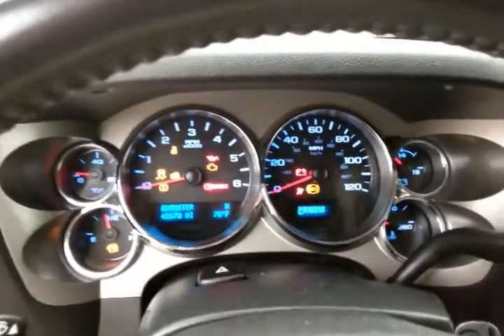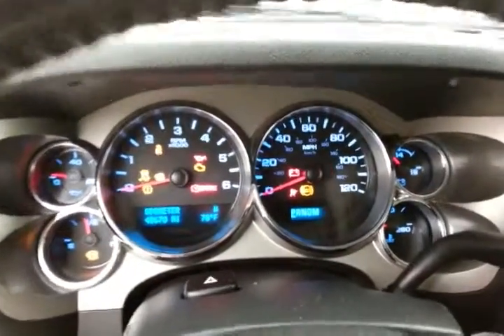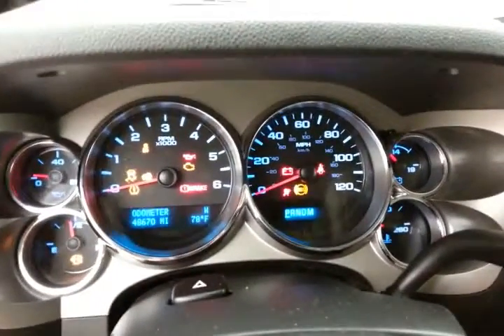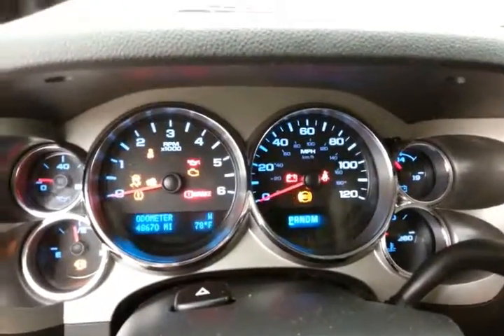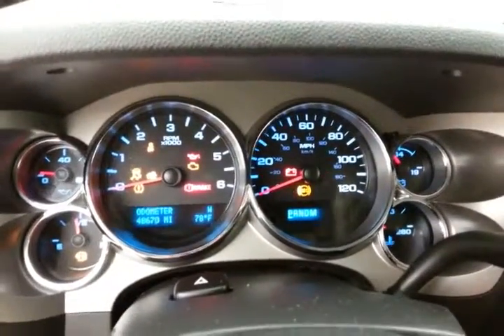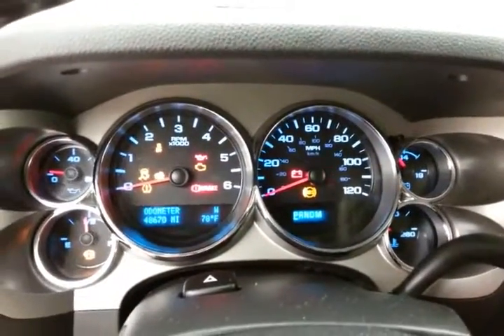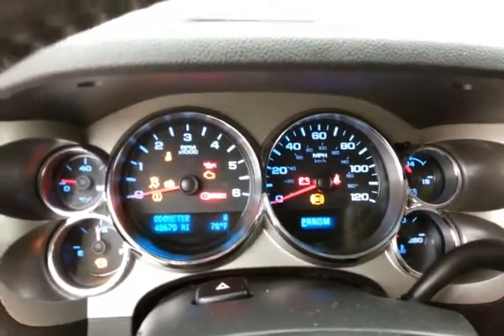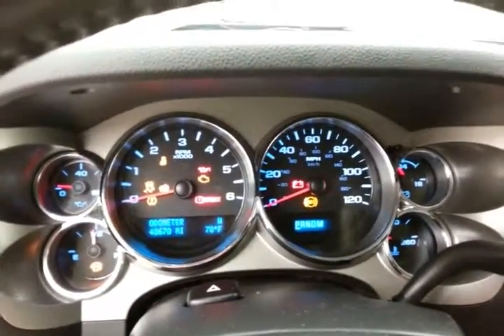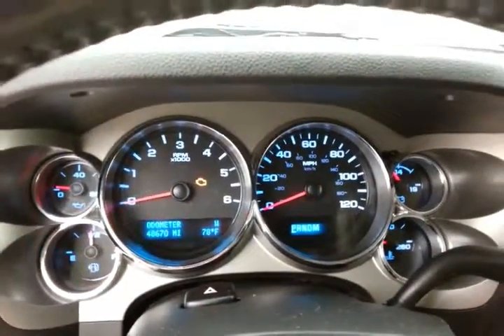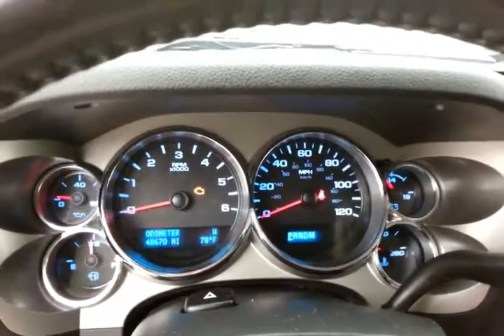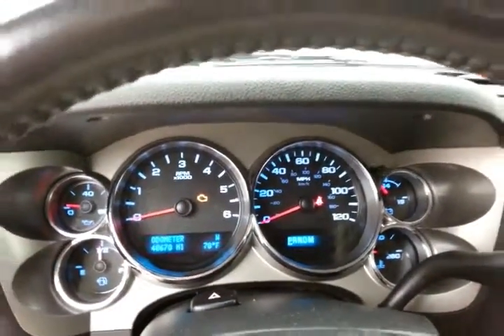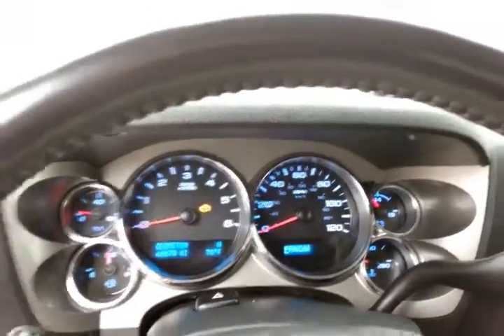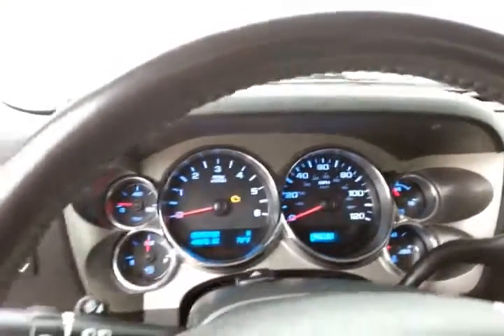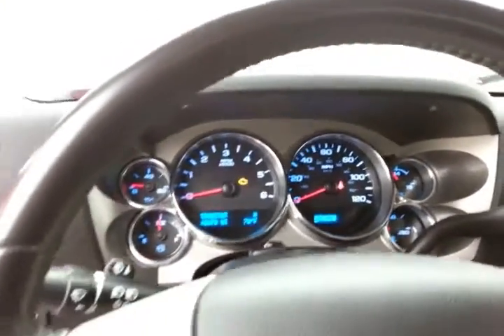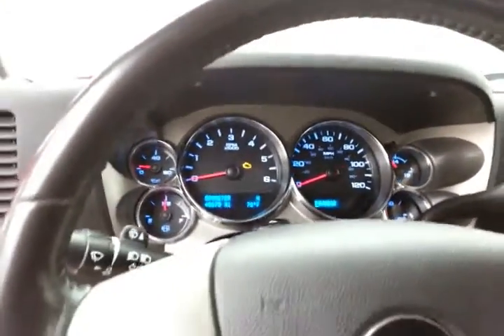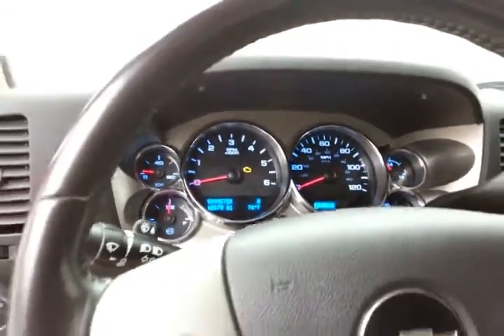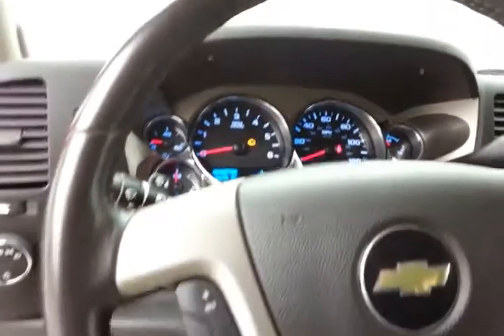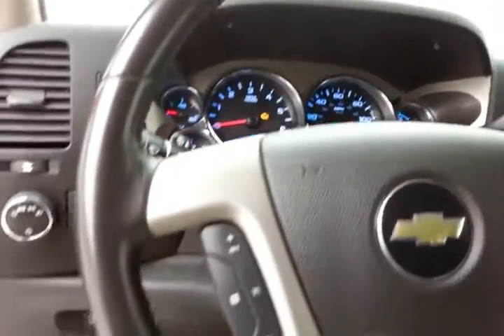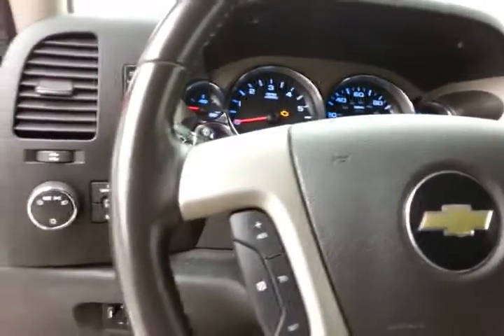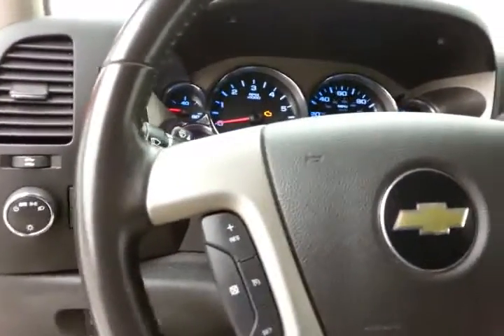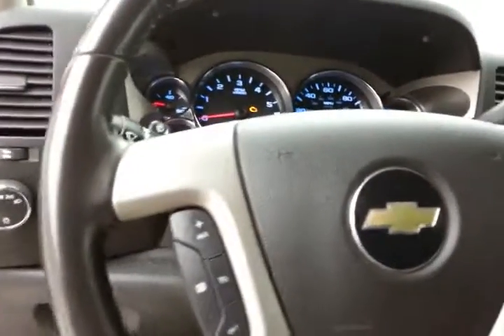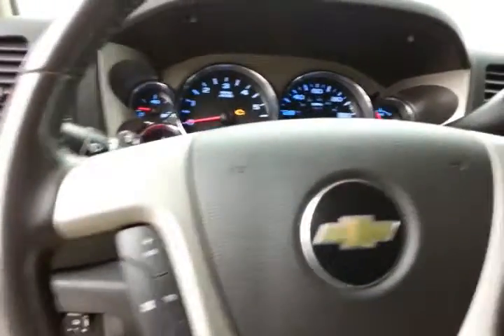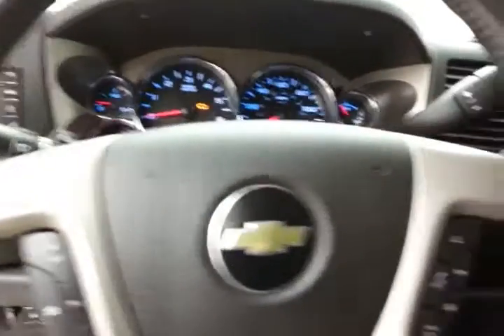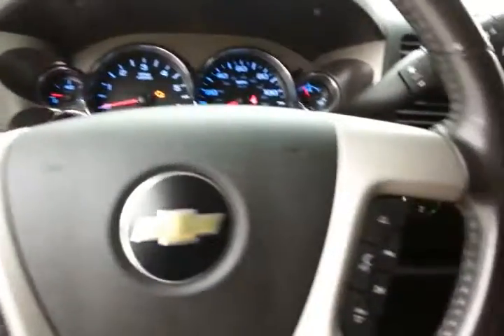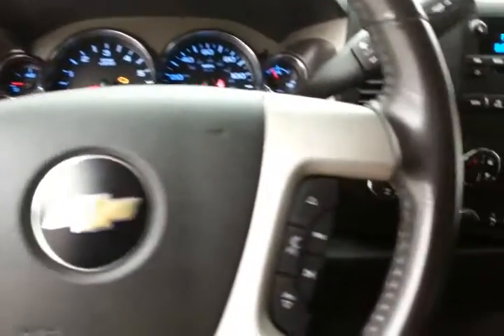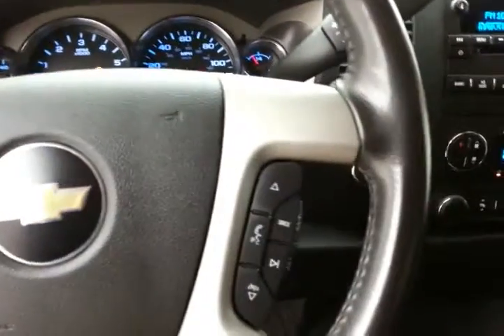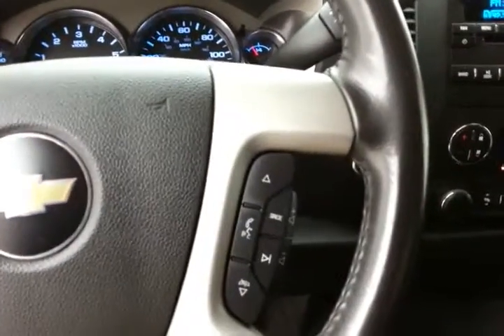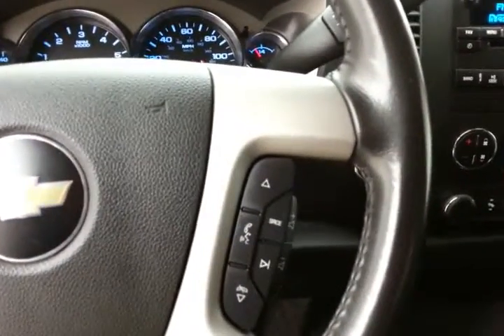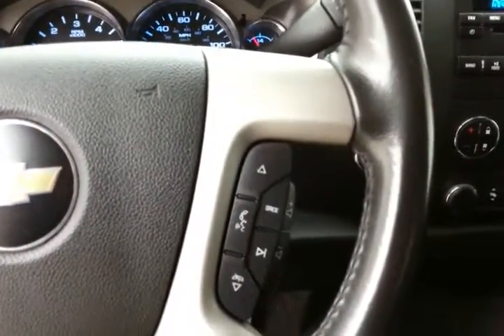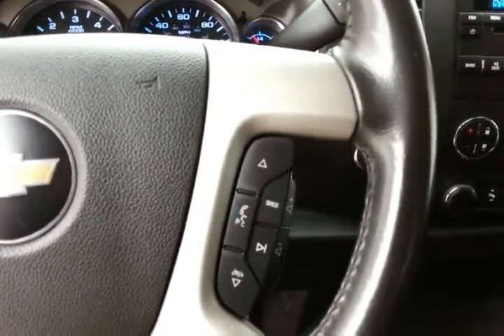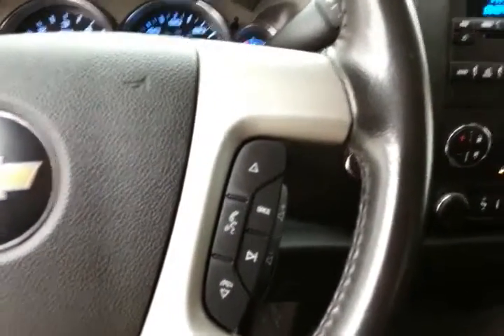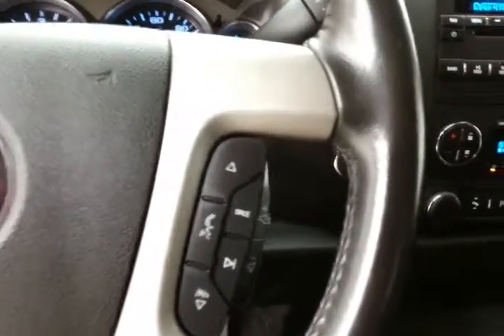Large easy-to-read gauges. Temperature and compass display in the dash. Cruise control. Steering wheel-mounted audio controls so you can keep your hands on the wheel.